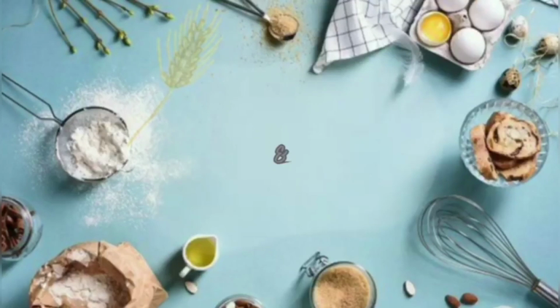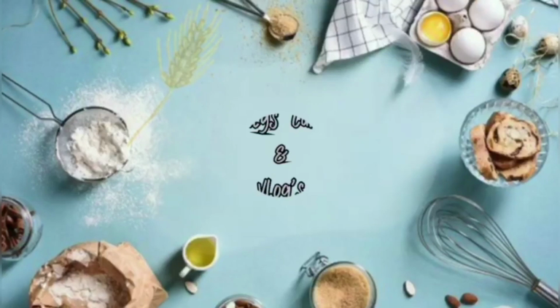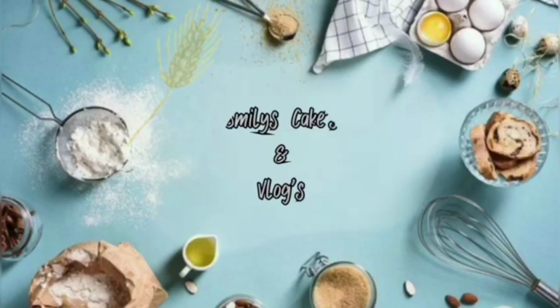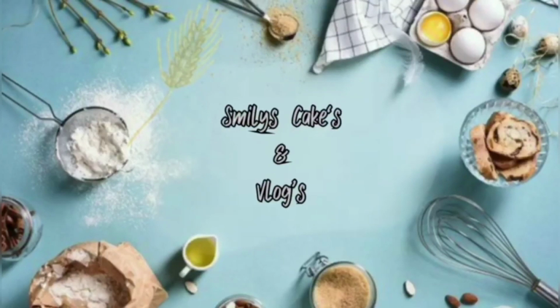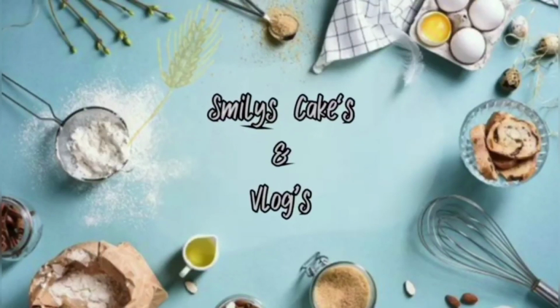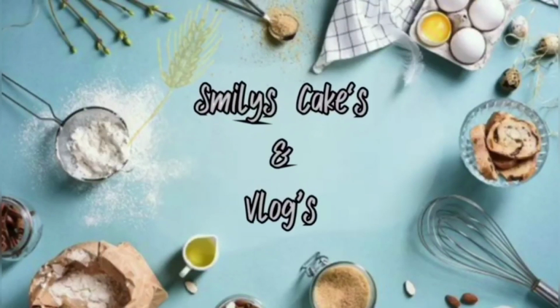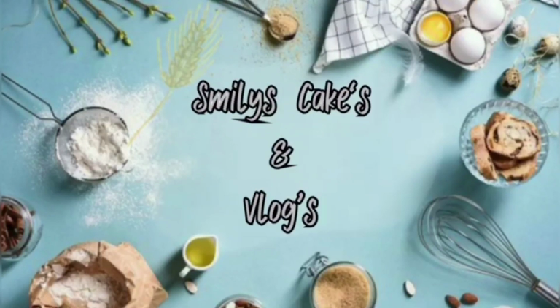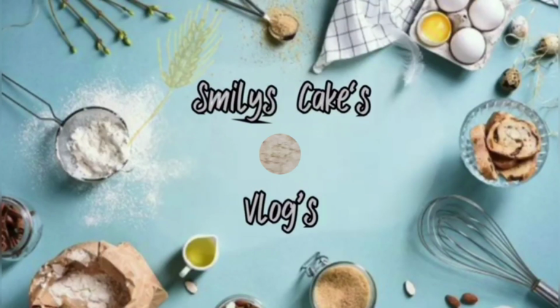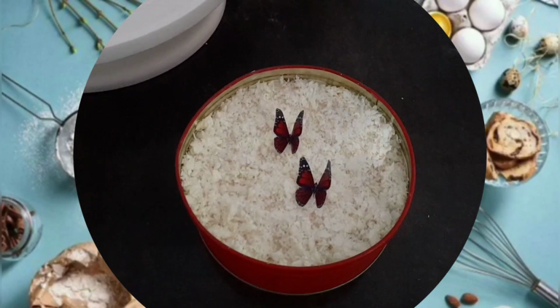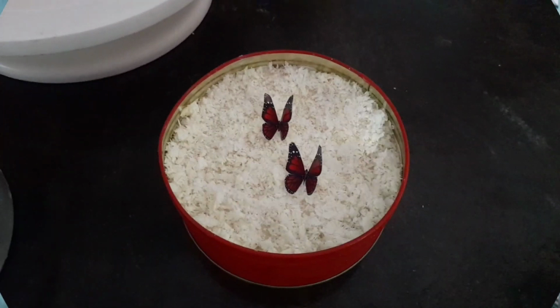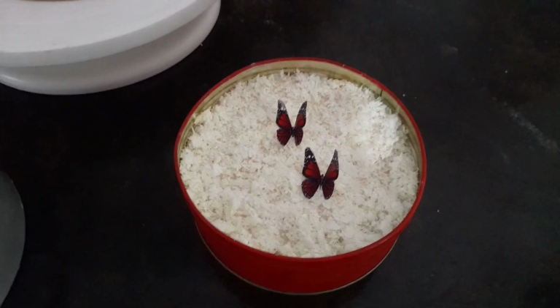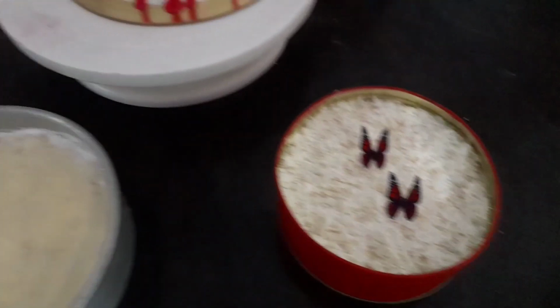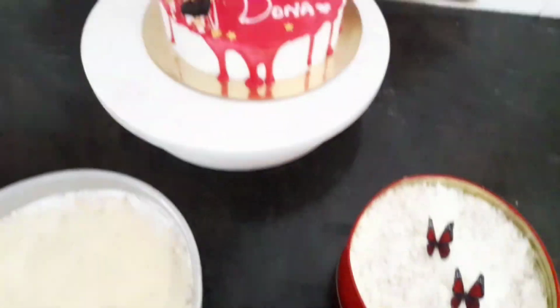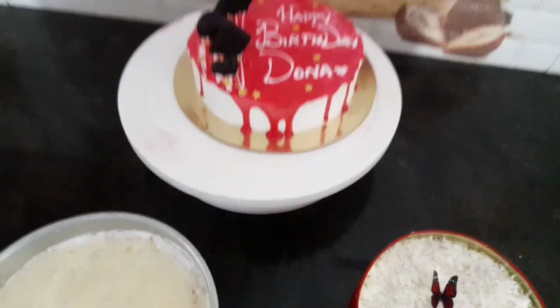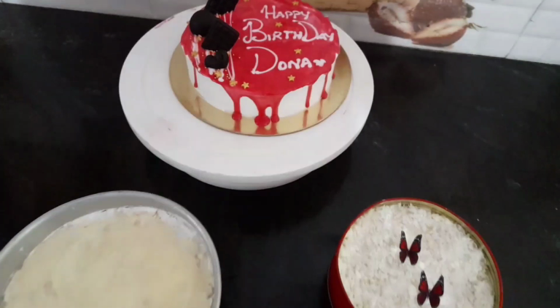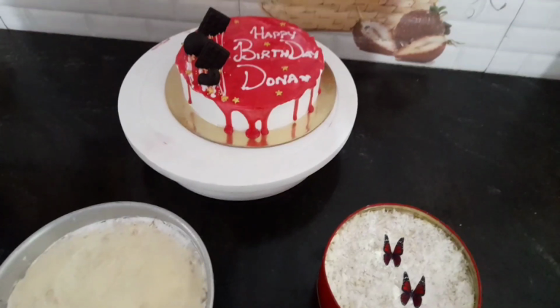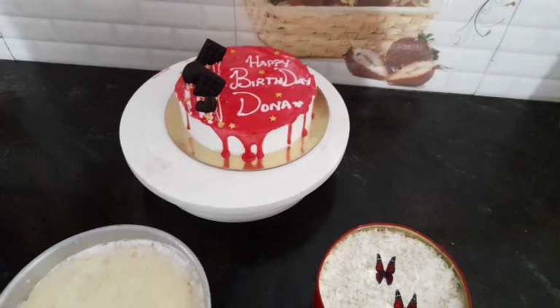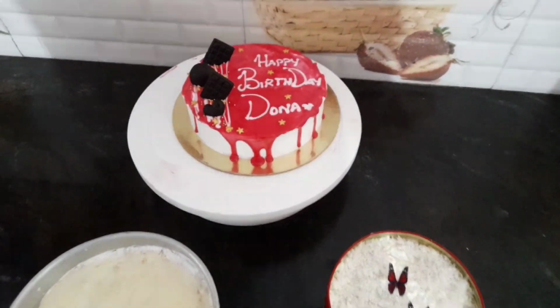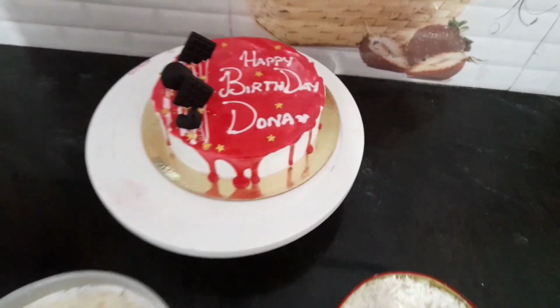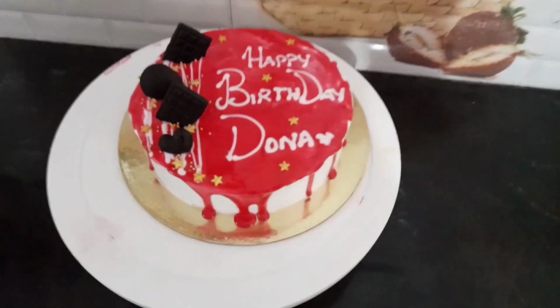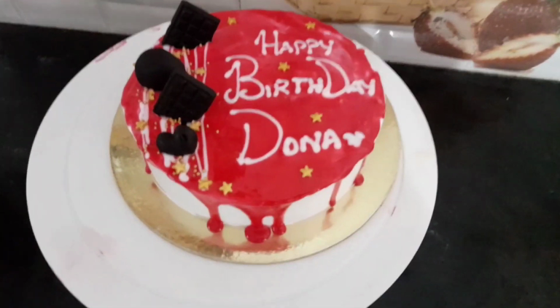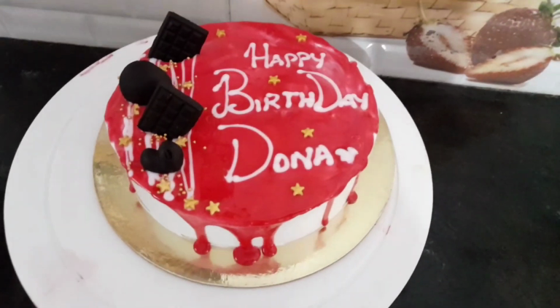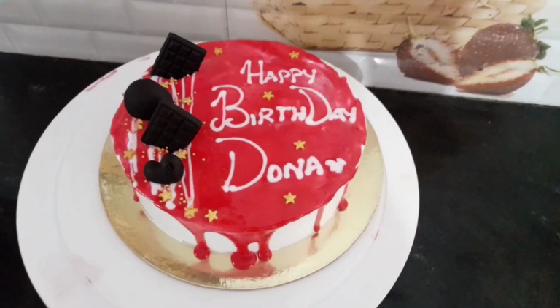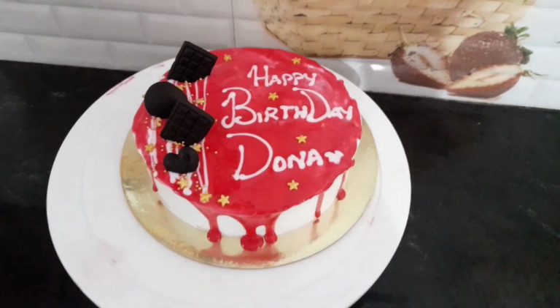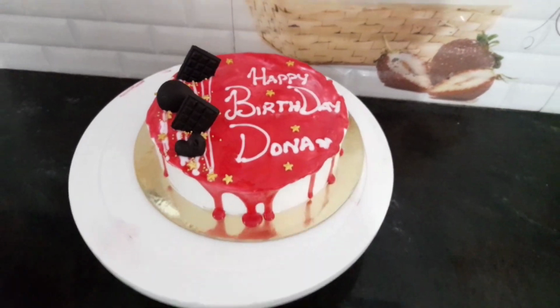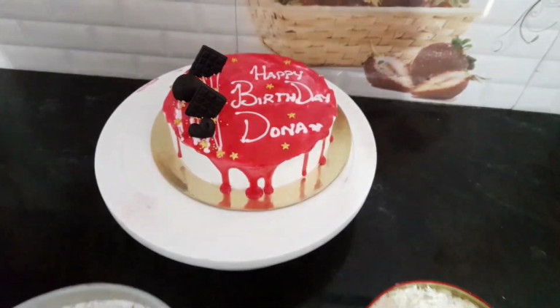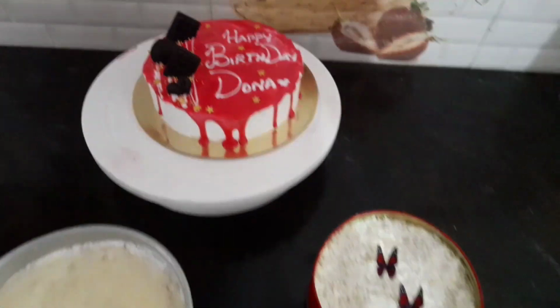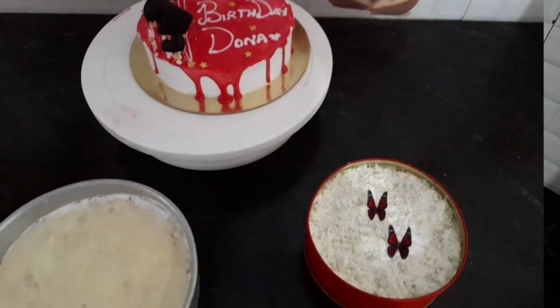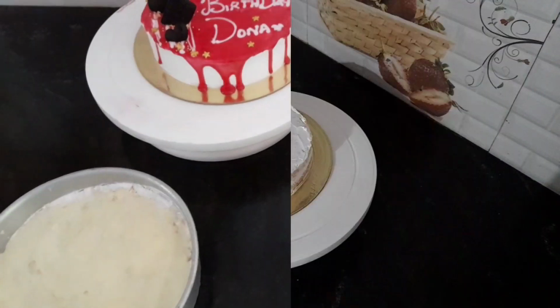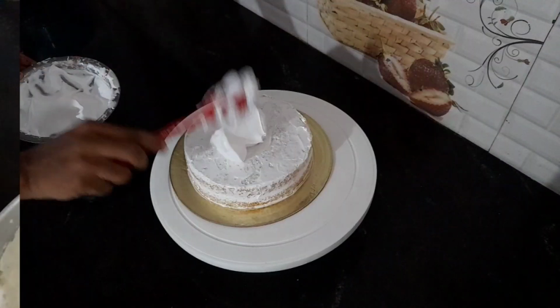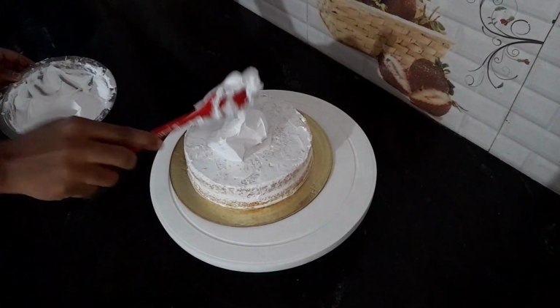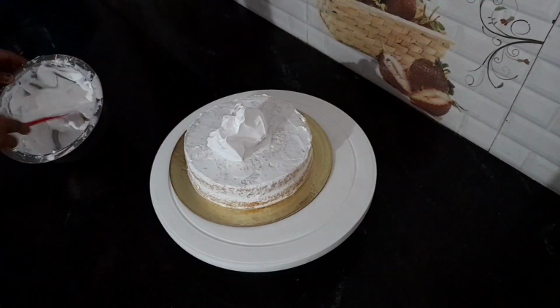Hi Friends! Welcome to Smiley's Cakes & Vlogs! I have two cake orders. One is a half-kilo vanilla cake and half-kilo dream cake.